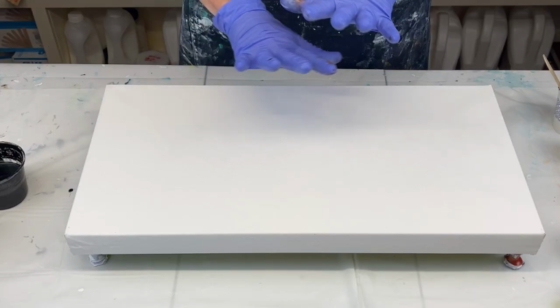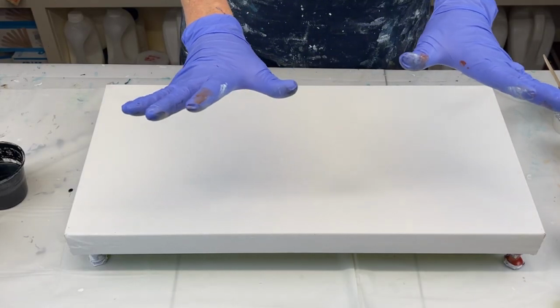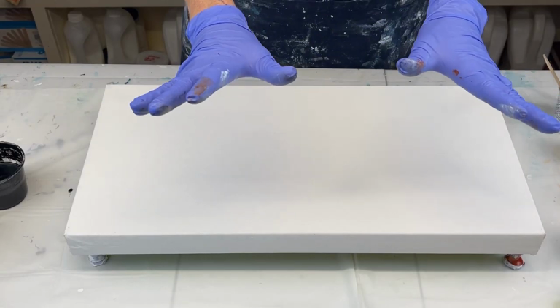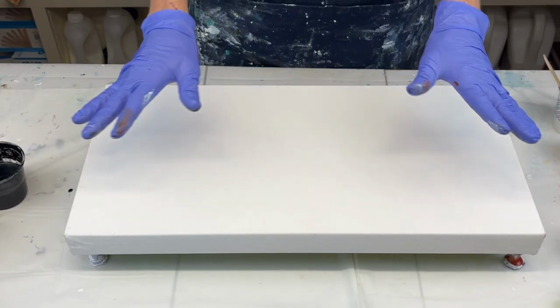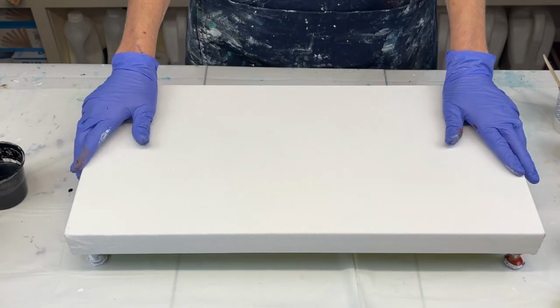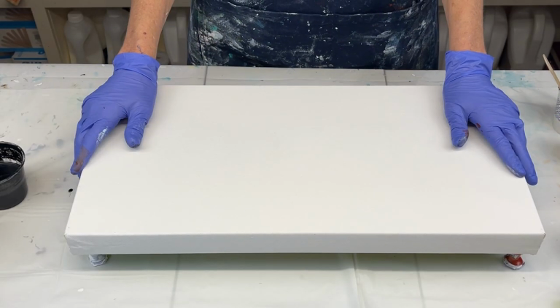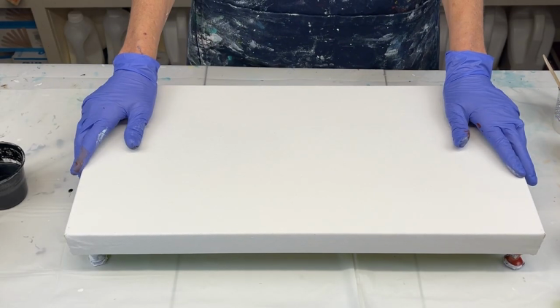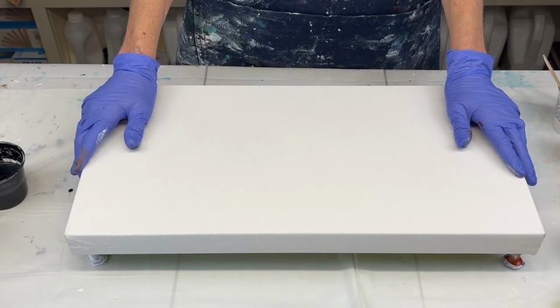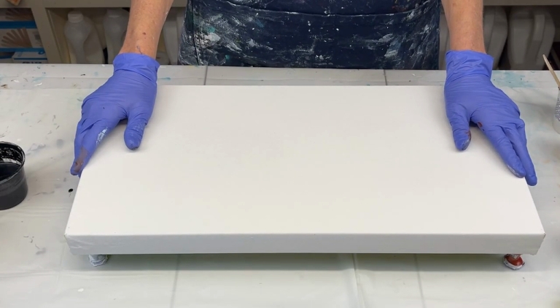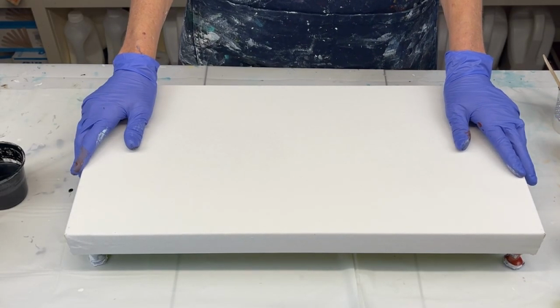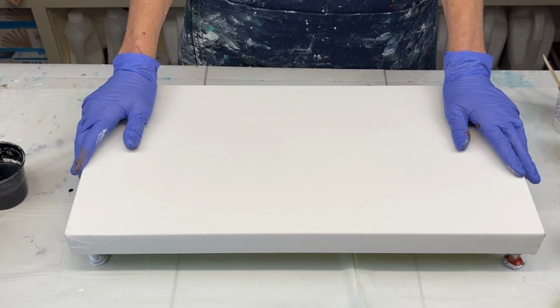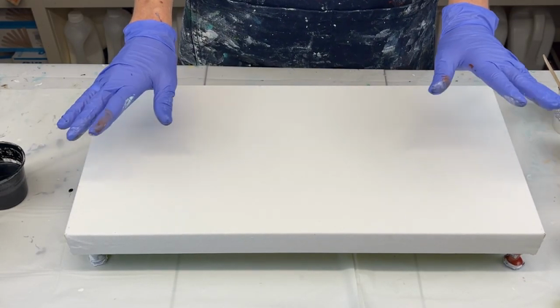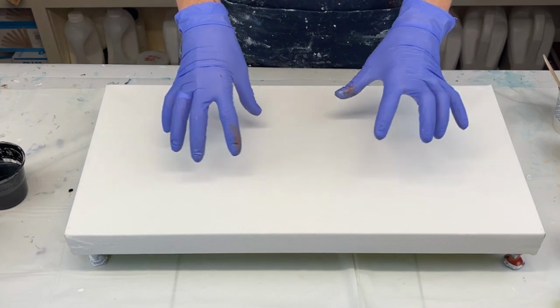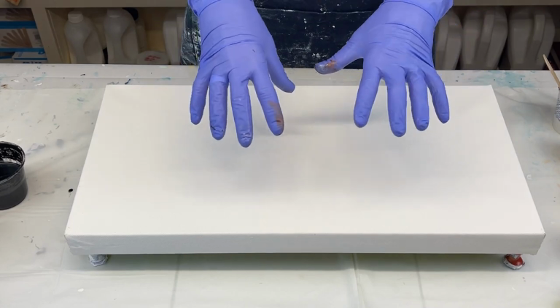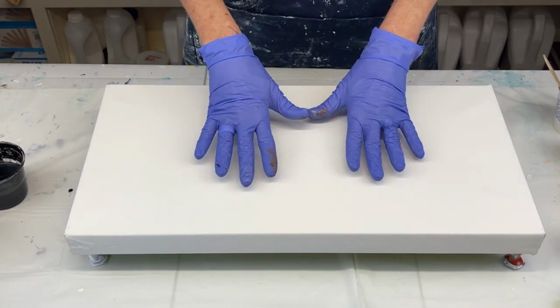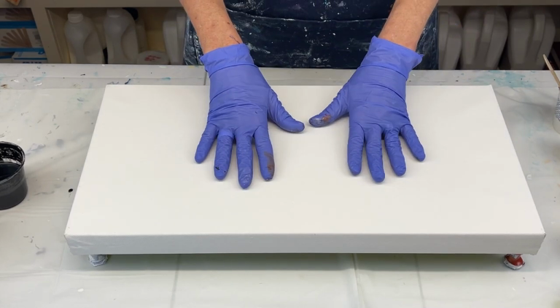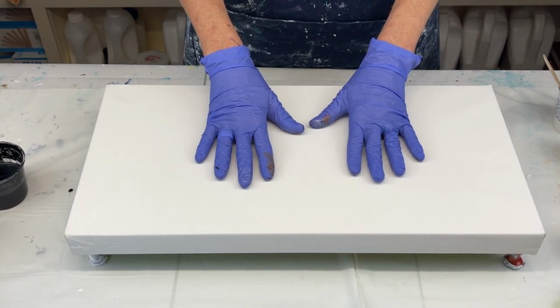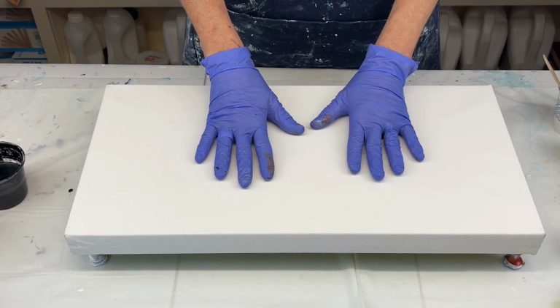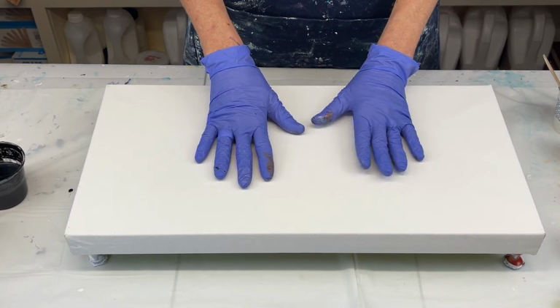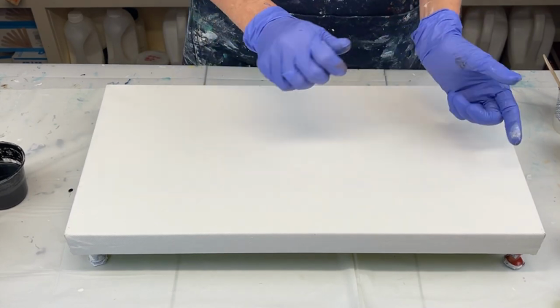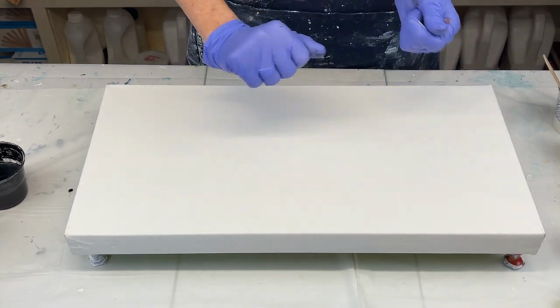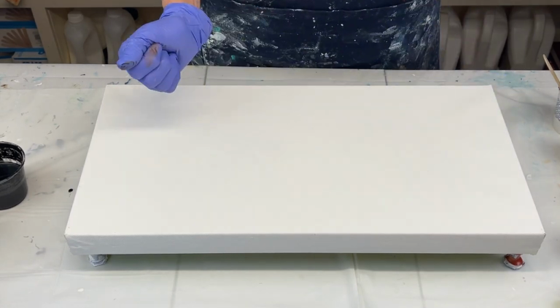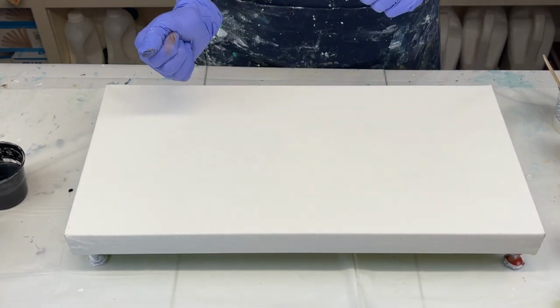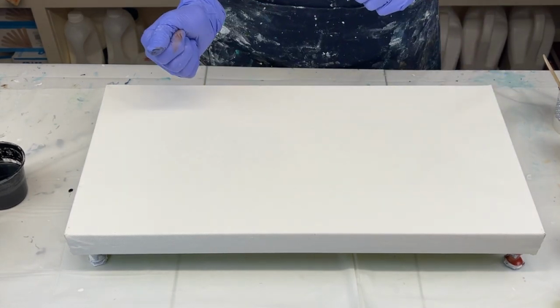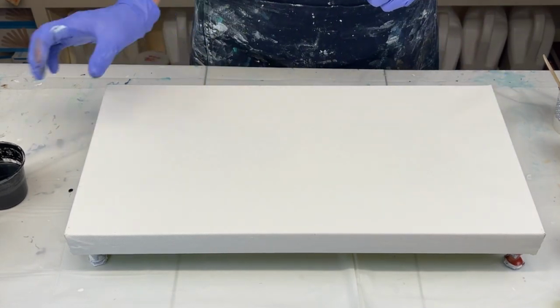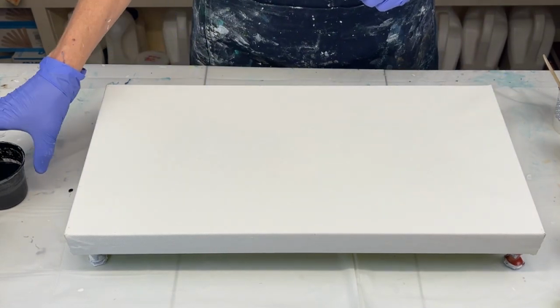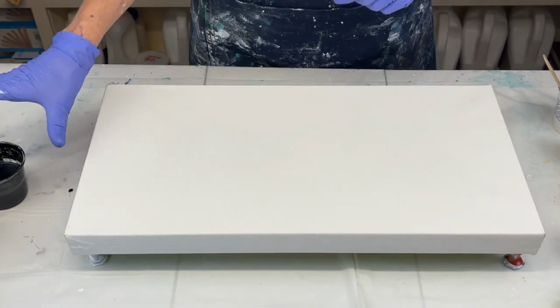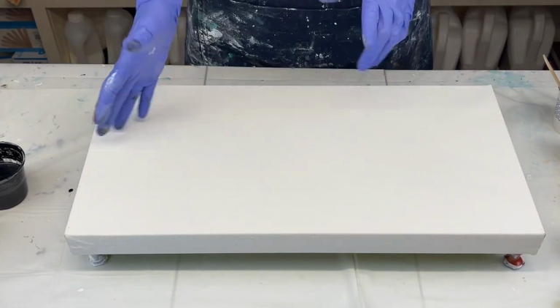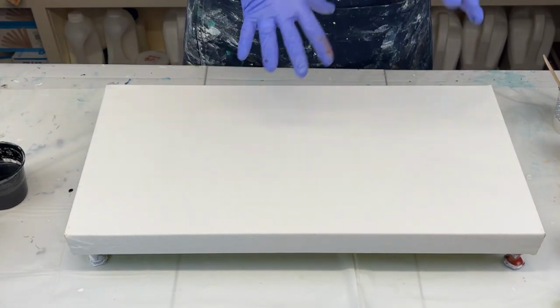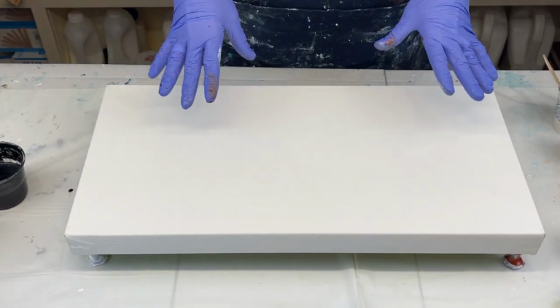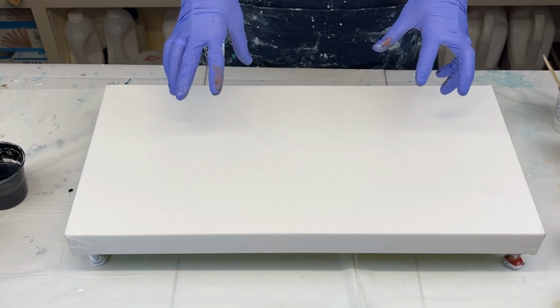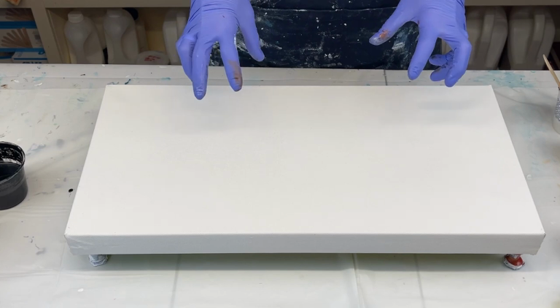Hello, everyone. Thank you so much for joining me today for another video. It's been a while since I've done a swipe and stretch with Australian Floetrol, so that's what I'm going to do today.